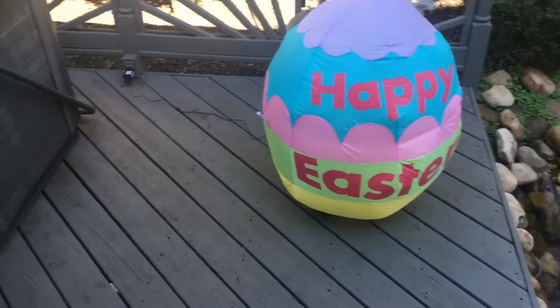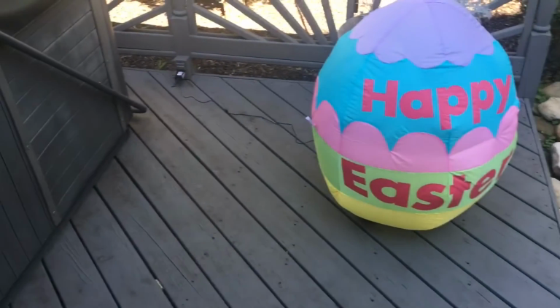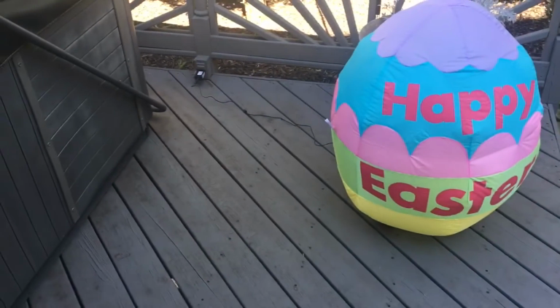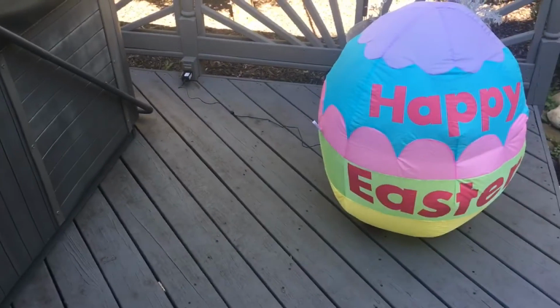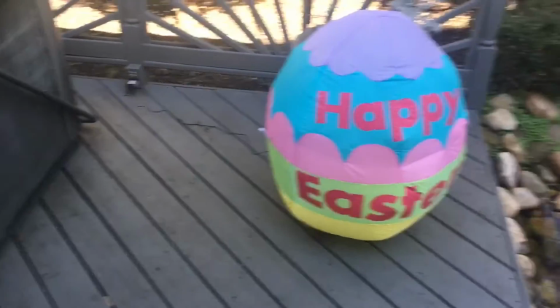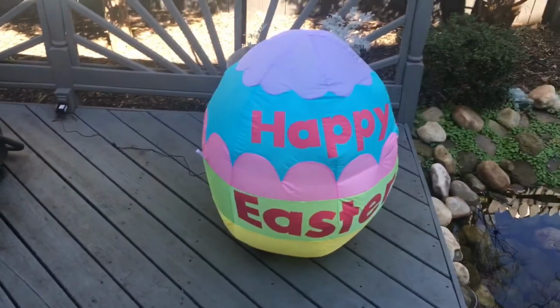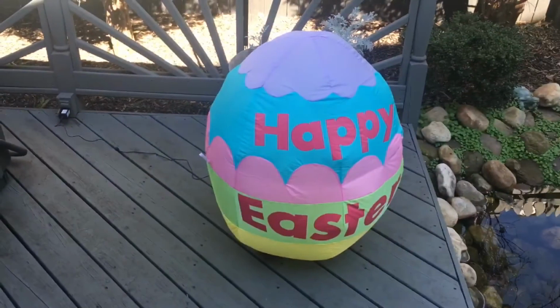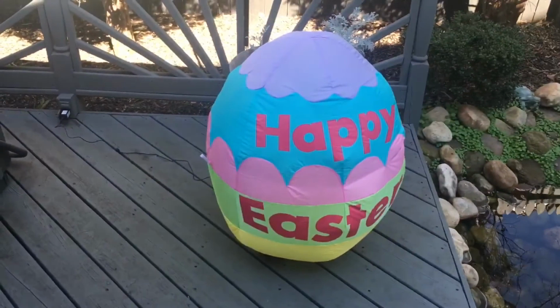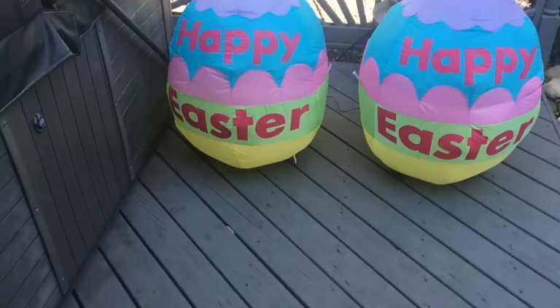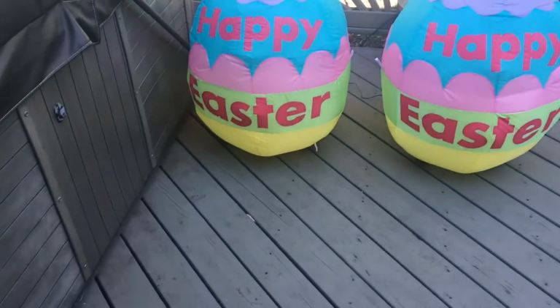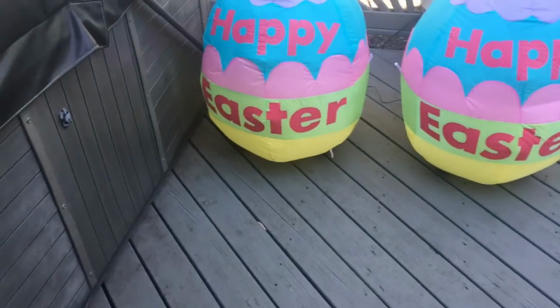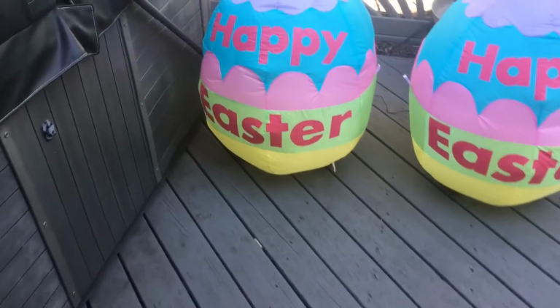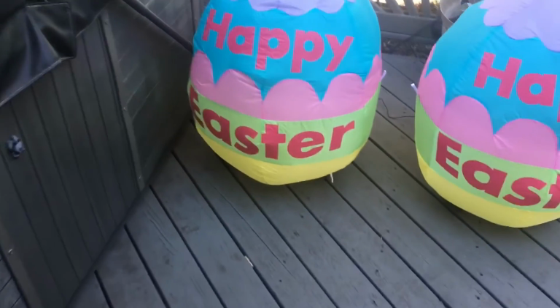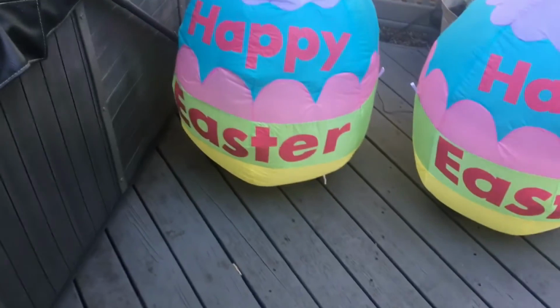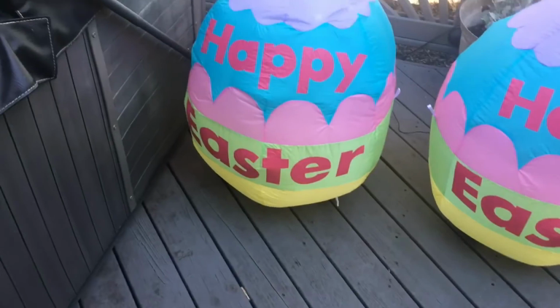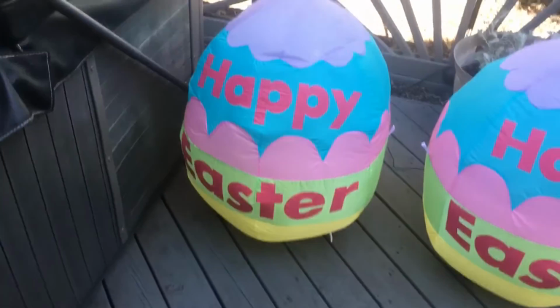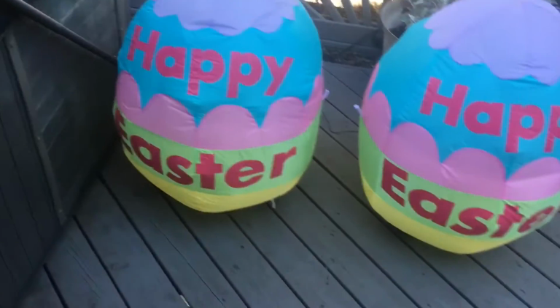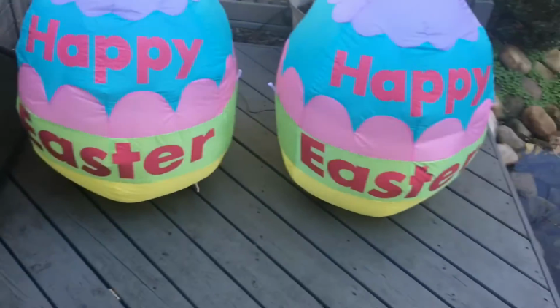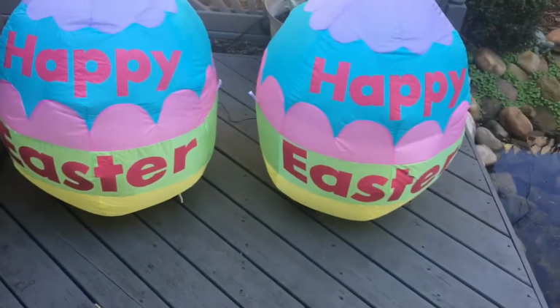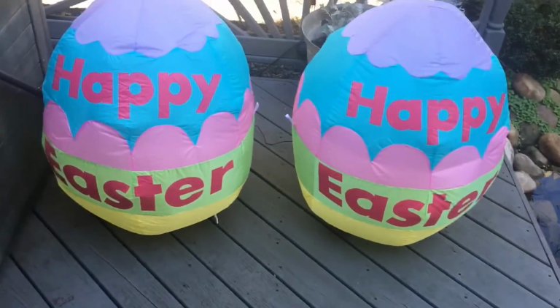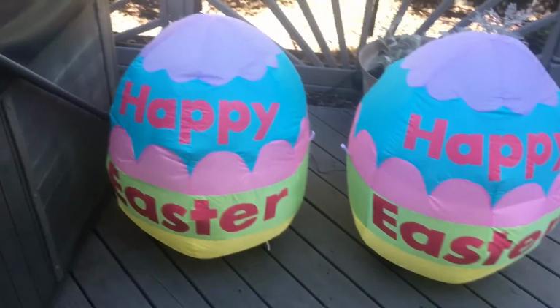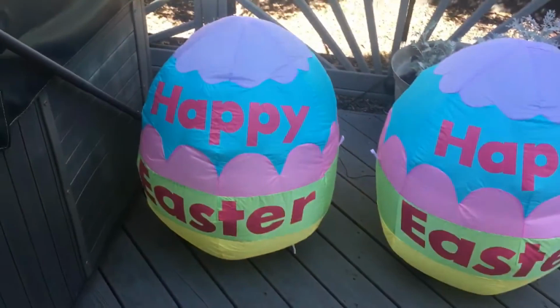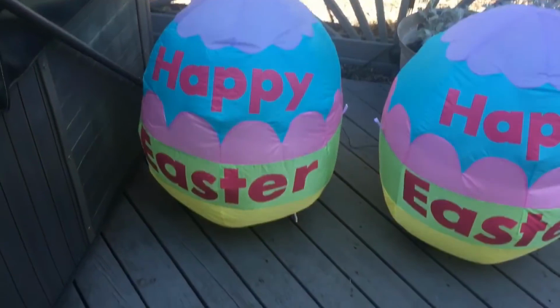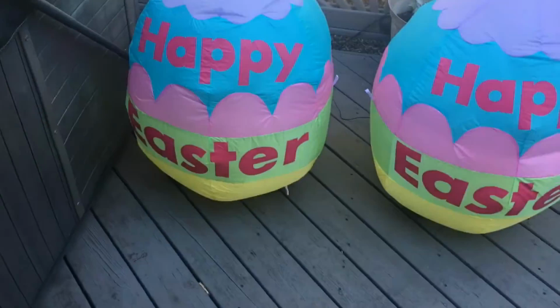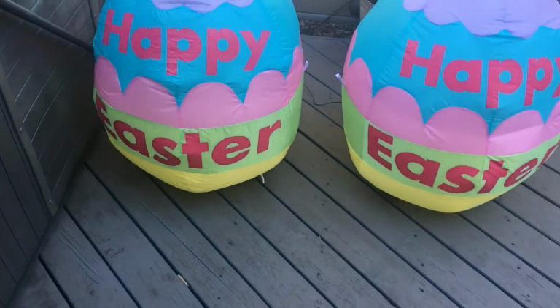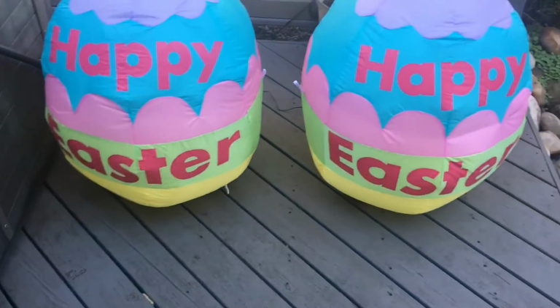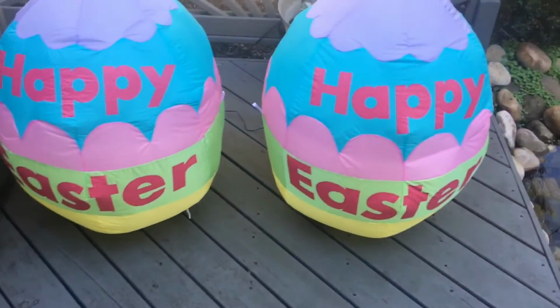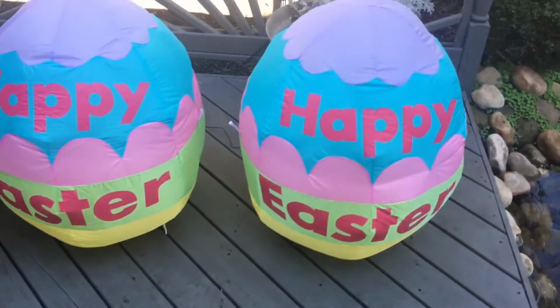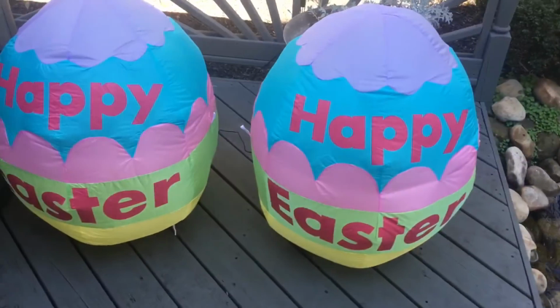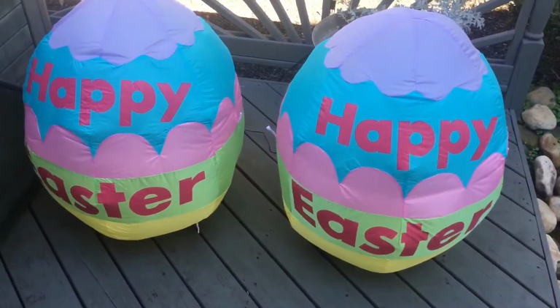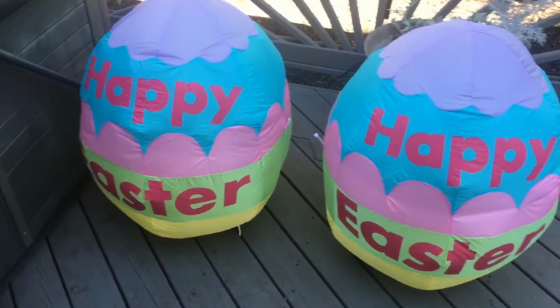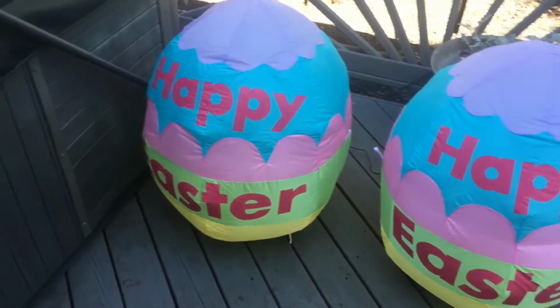Here's the second one inflated — they're both inflated now. They're pretty good for $14.